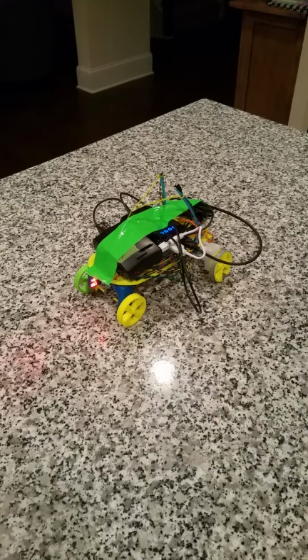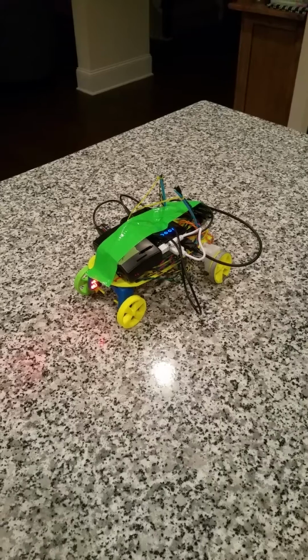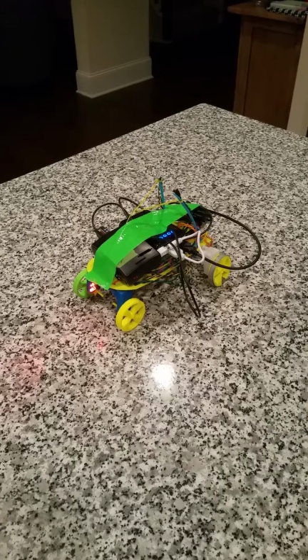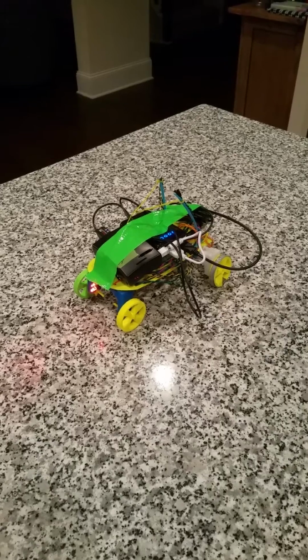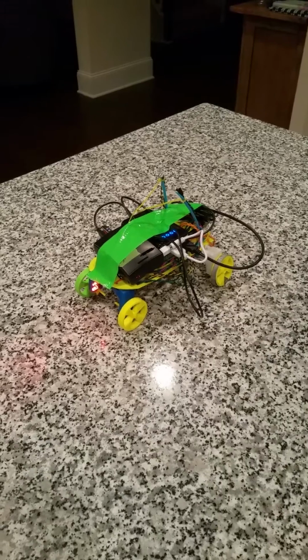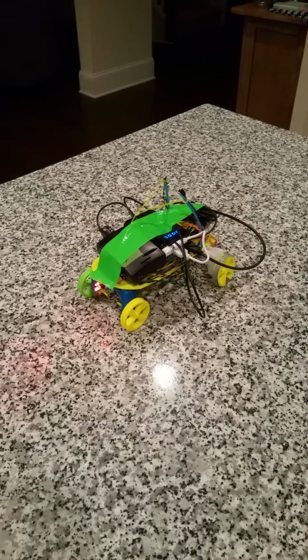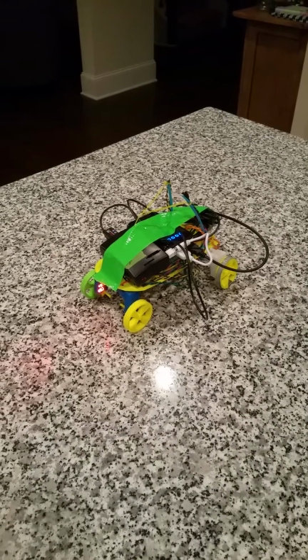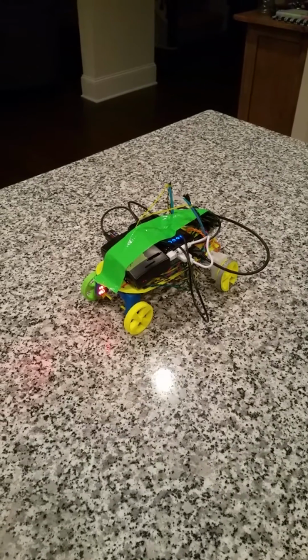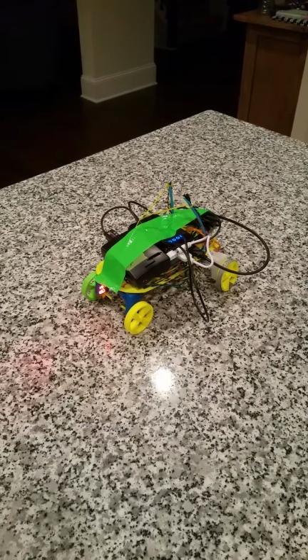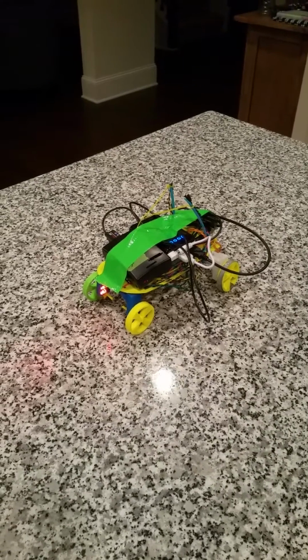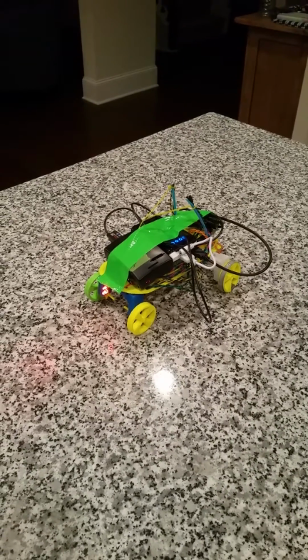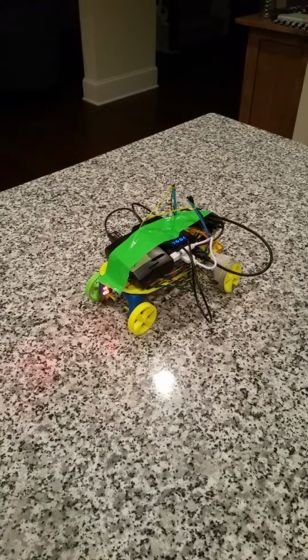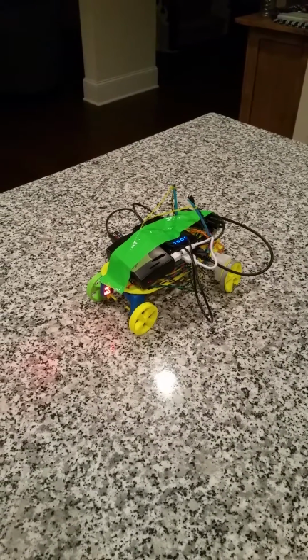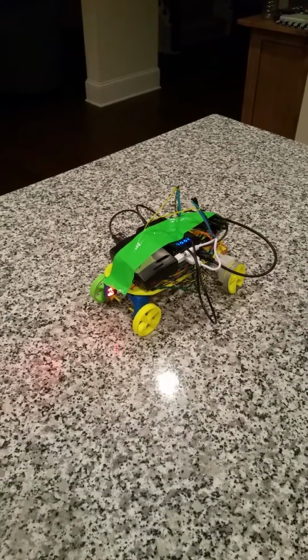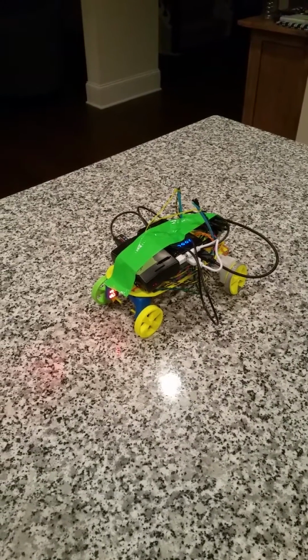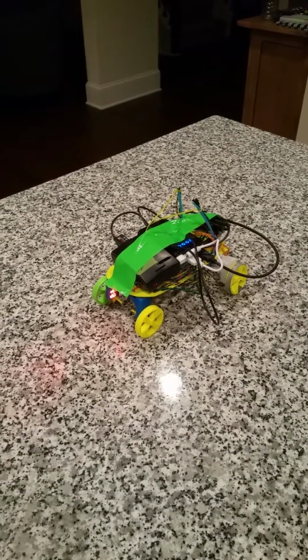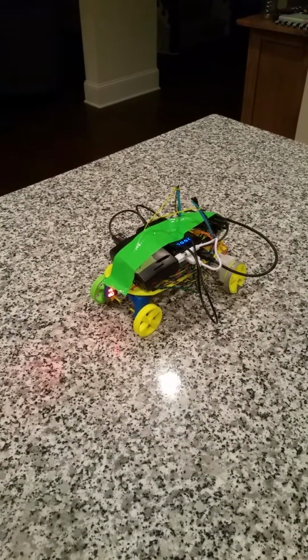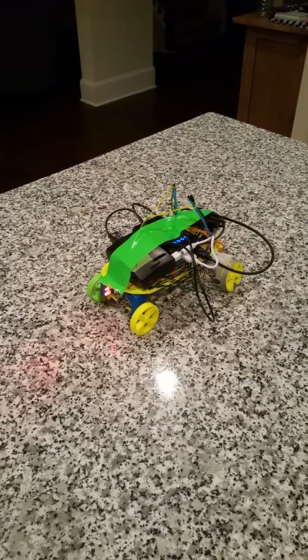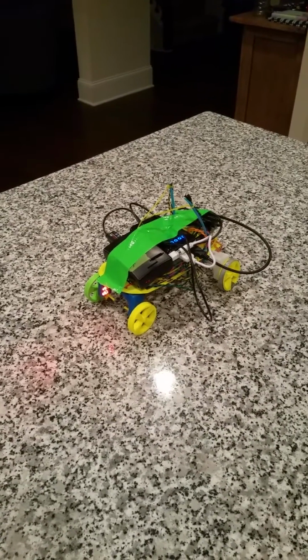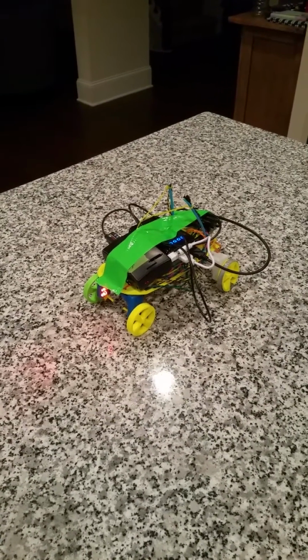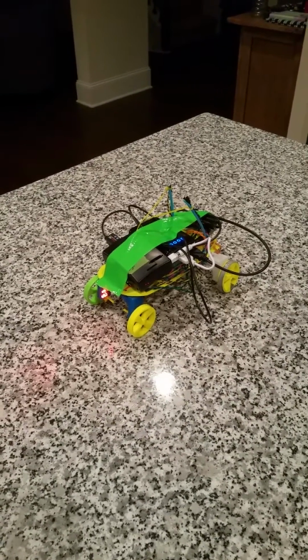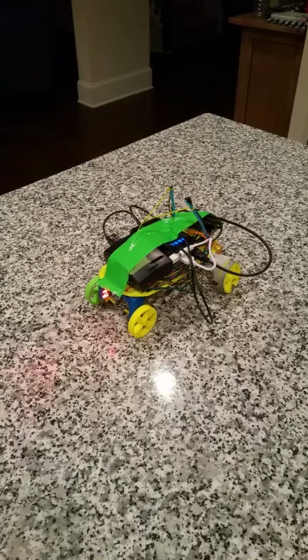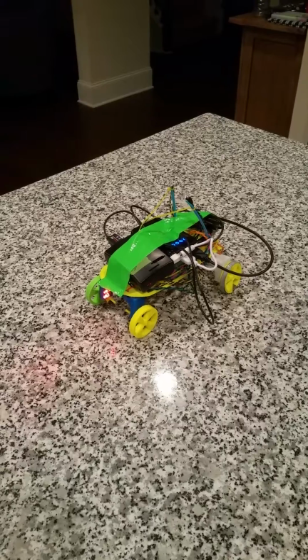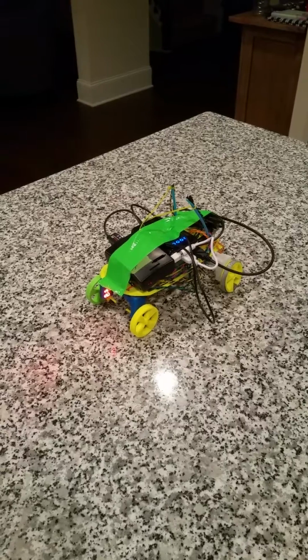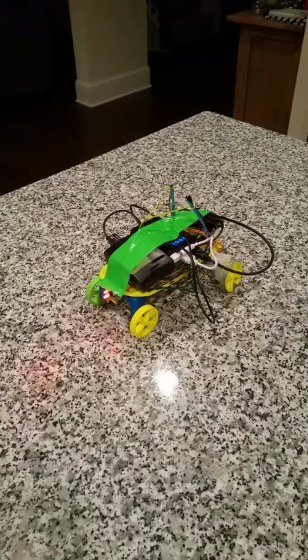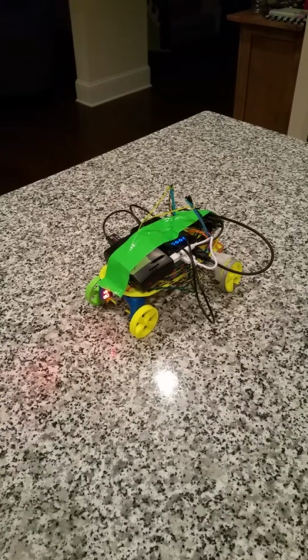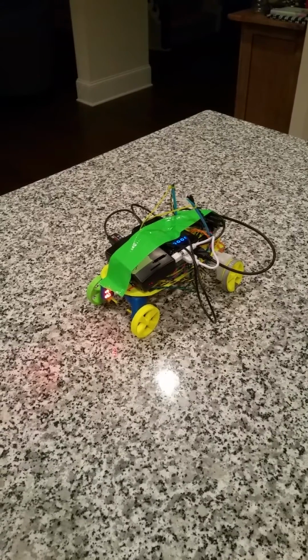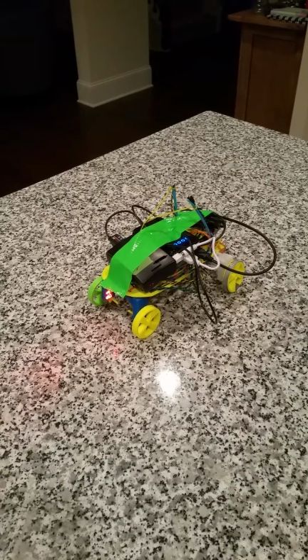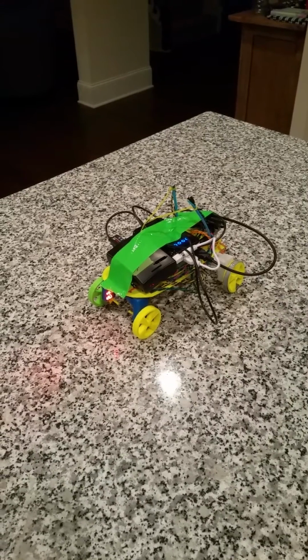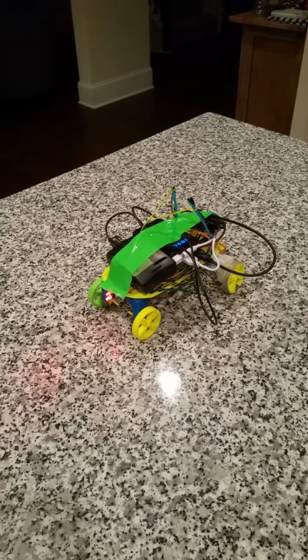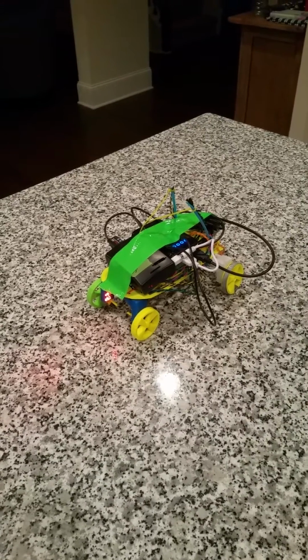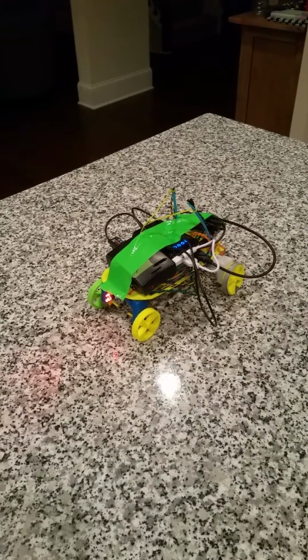I would like to say thank you to Birdbrain Technologies for coming out with such a great consumer product and such a teachable instrument.